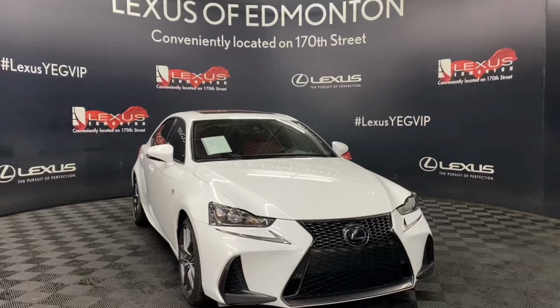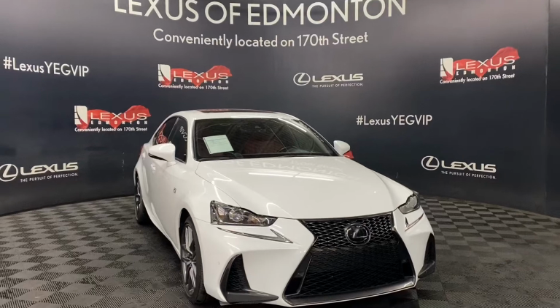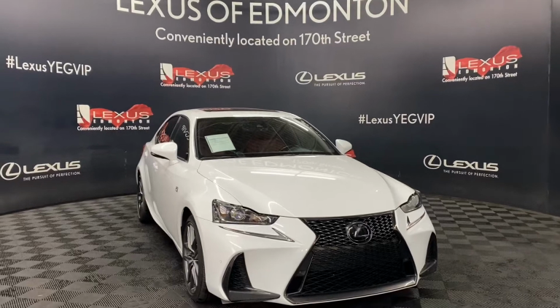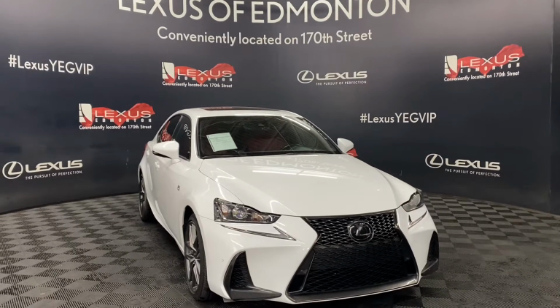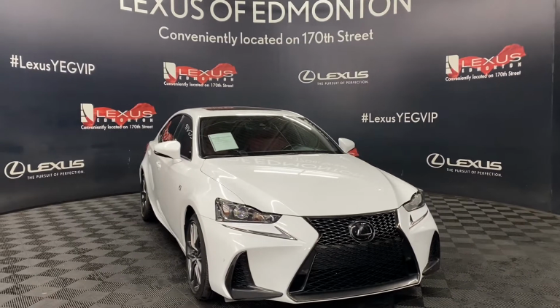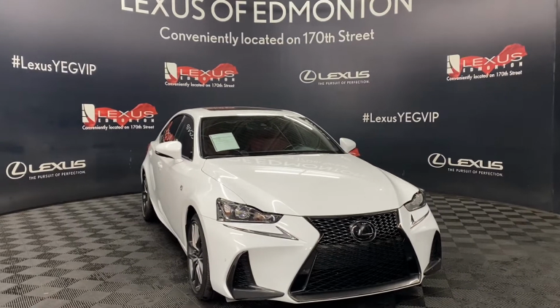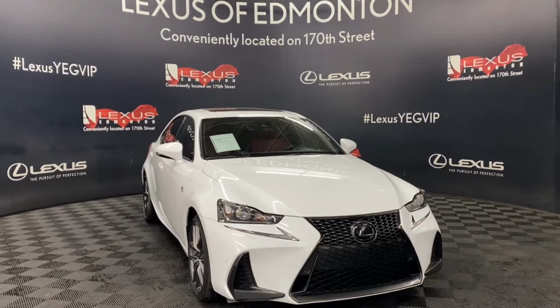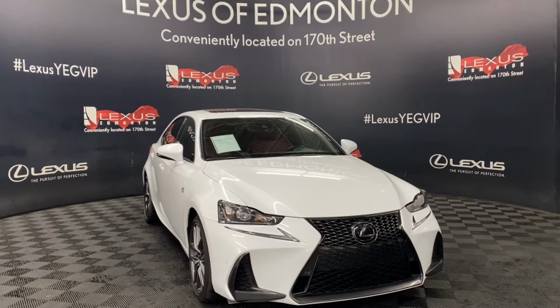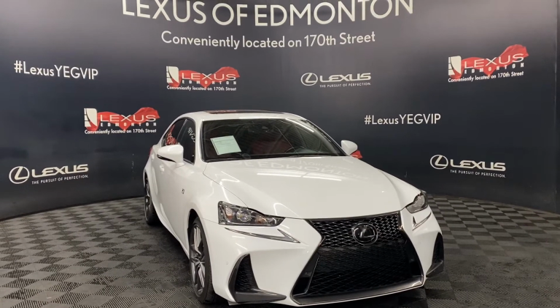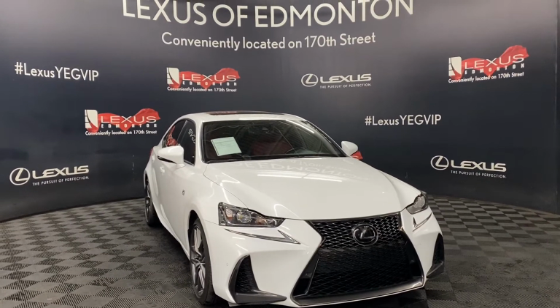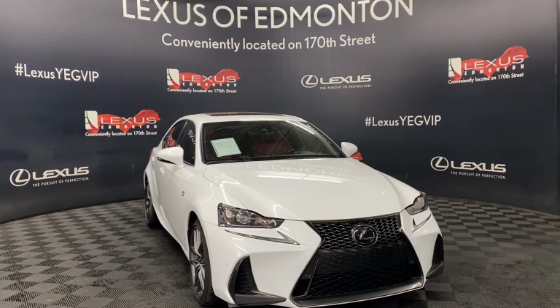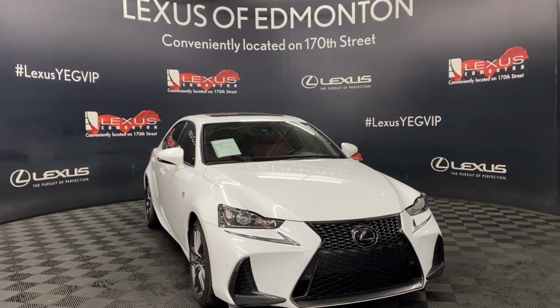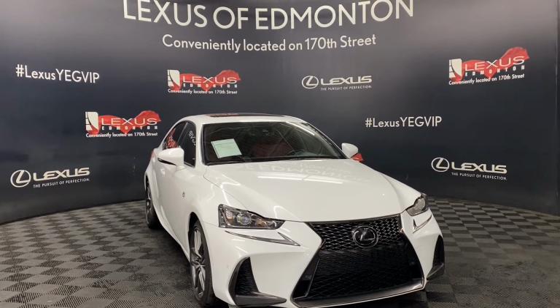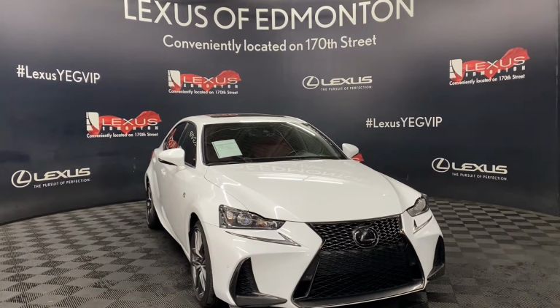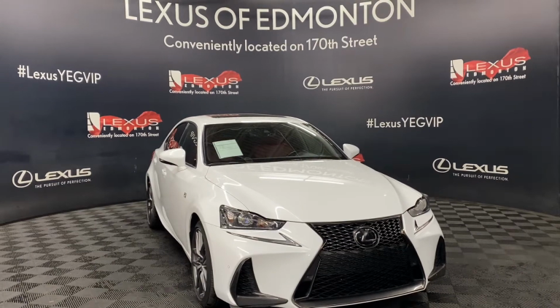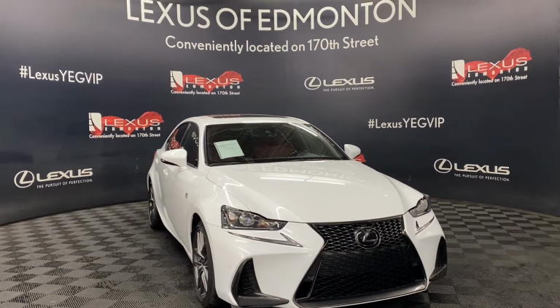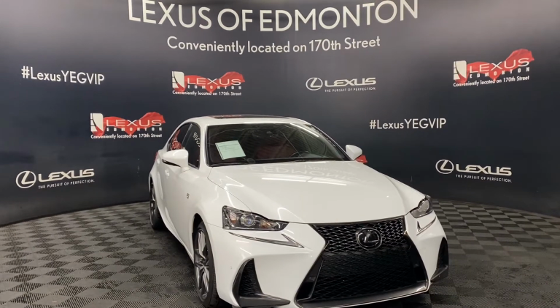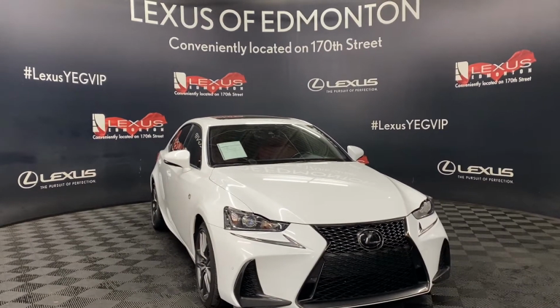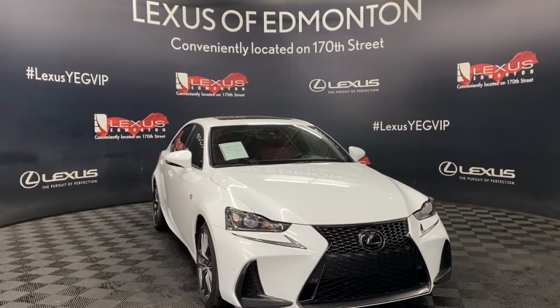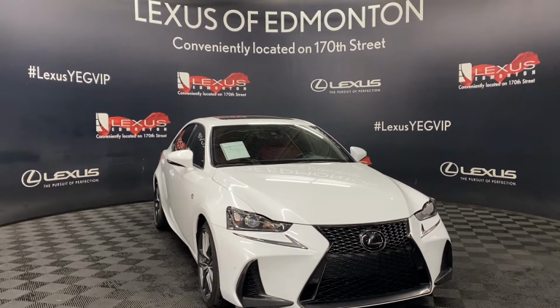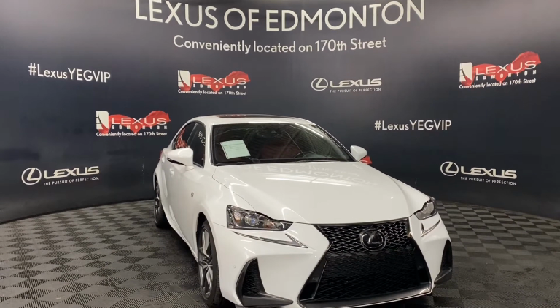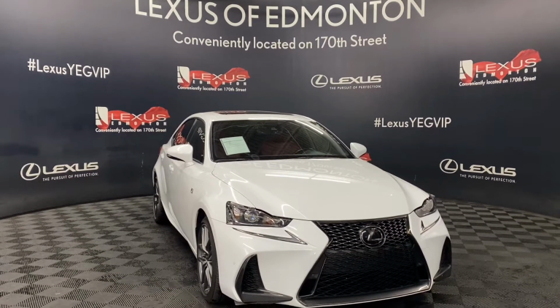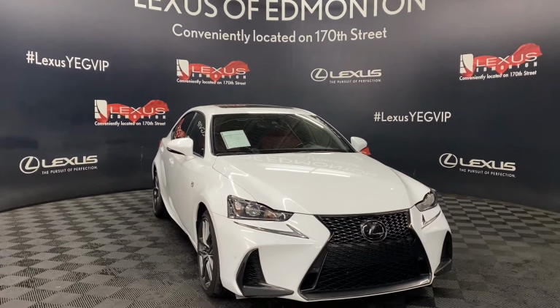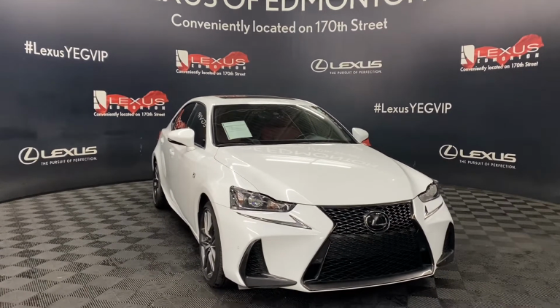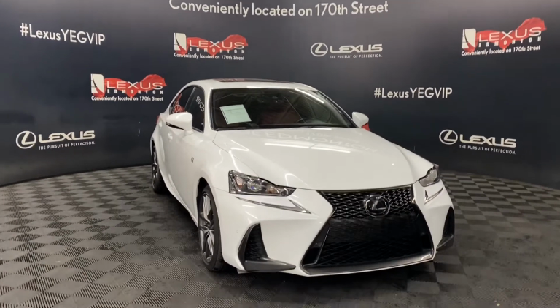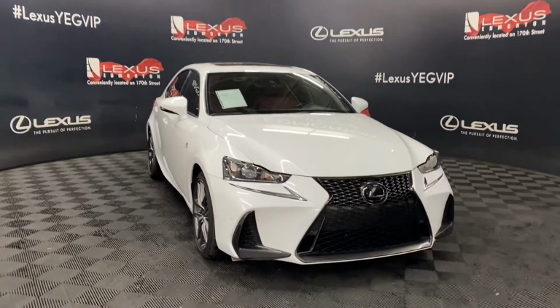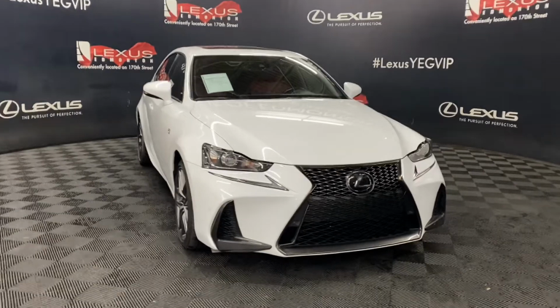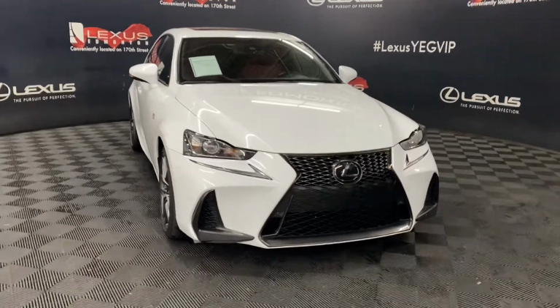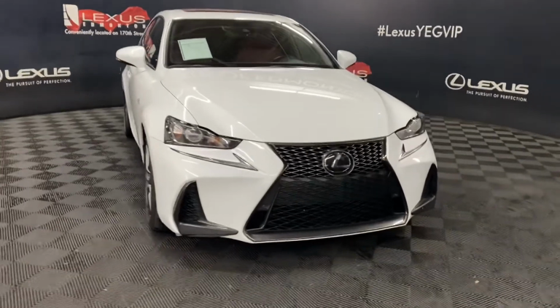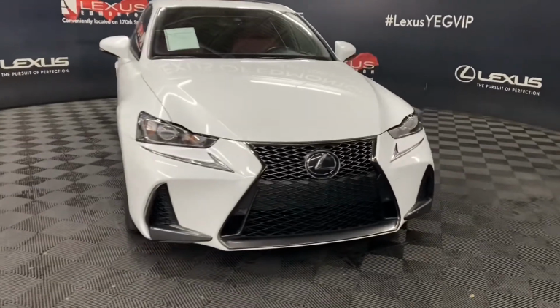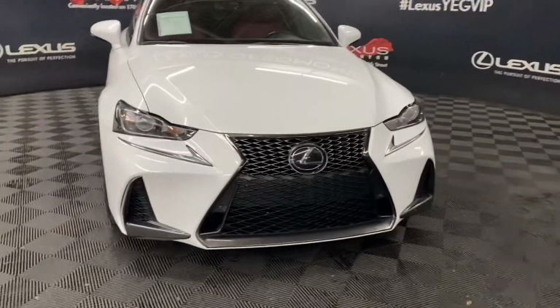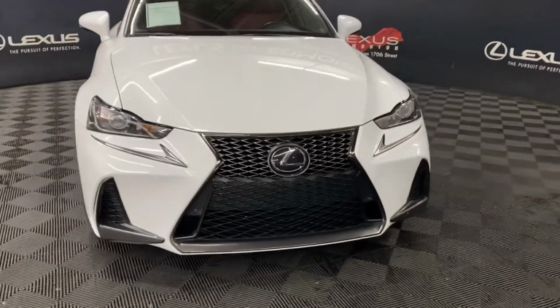Welcome to Lexus Femmington, located off 111th Ave and 170th Street. Today we are looking at a 2020 Lexus IS300 F-Sport Series 2 in the color Ultra White.